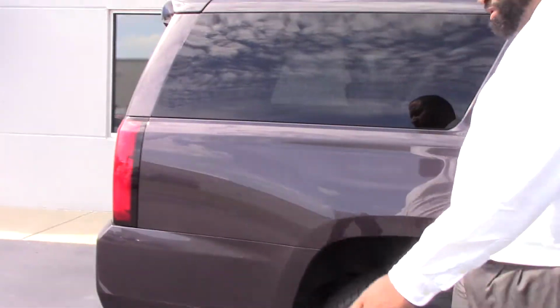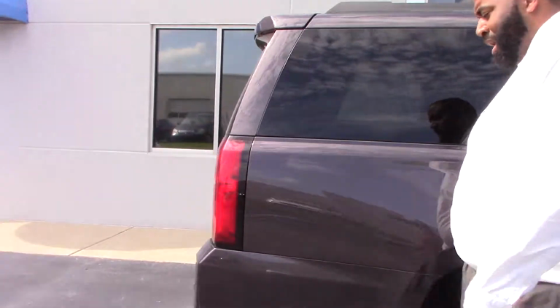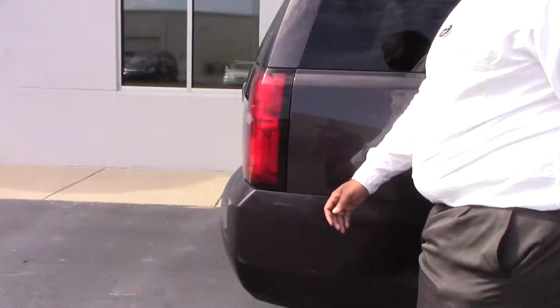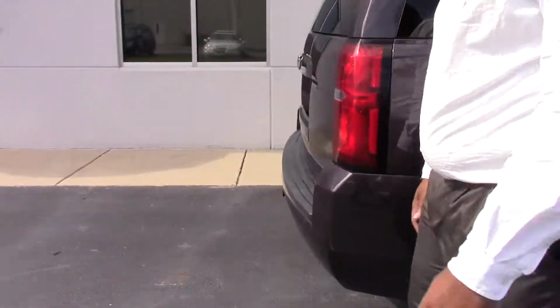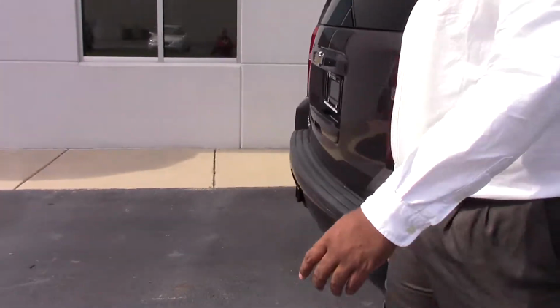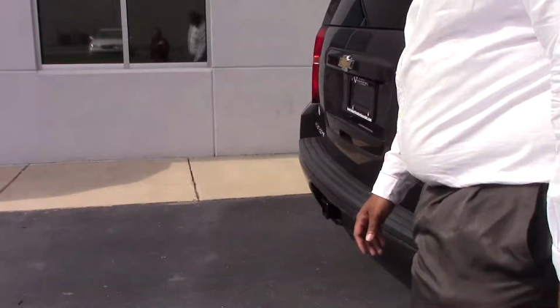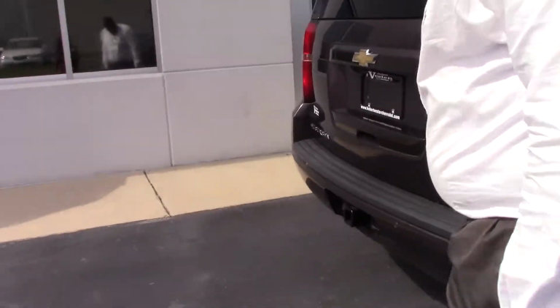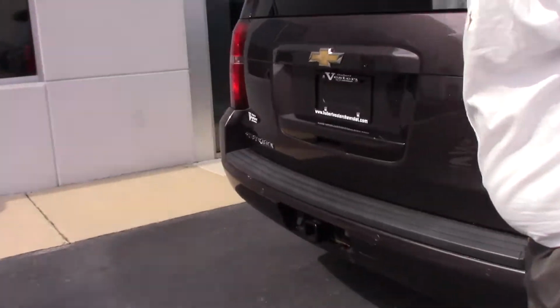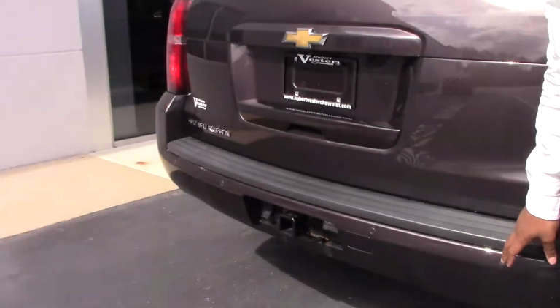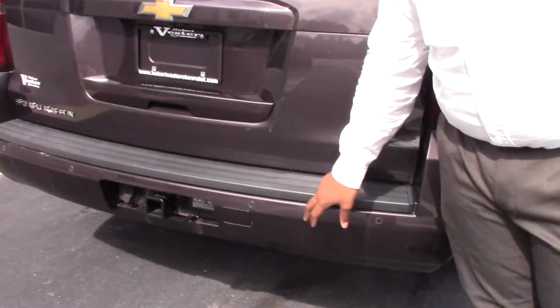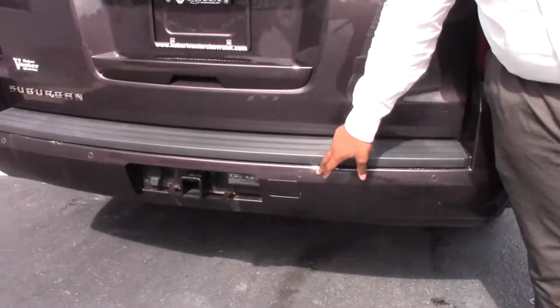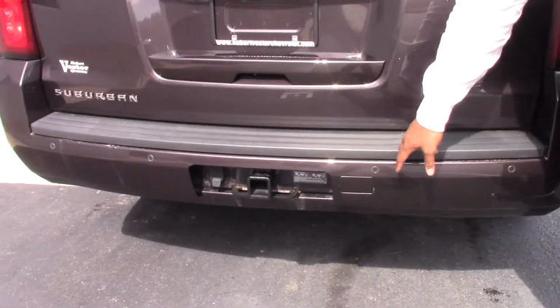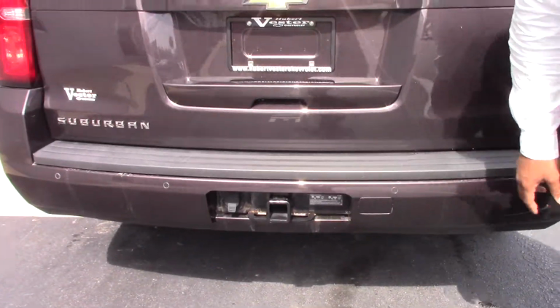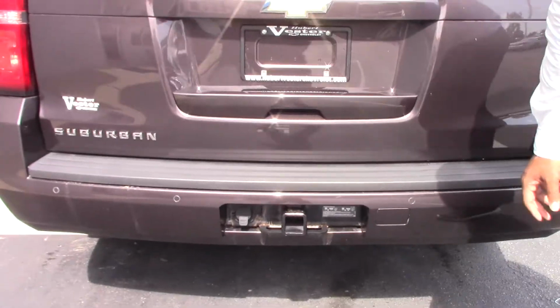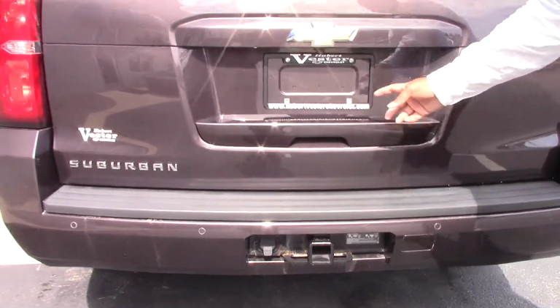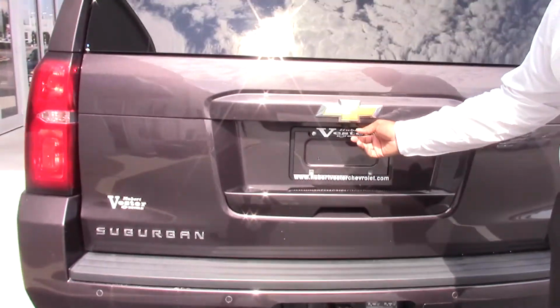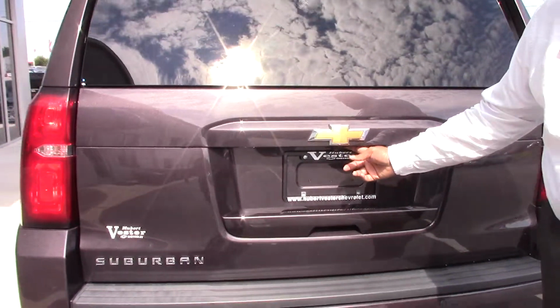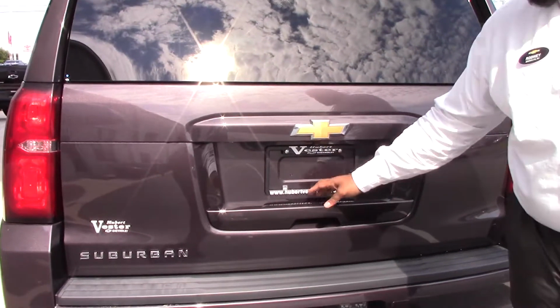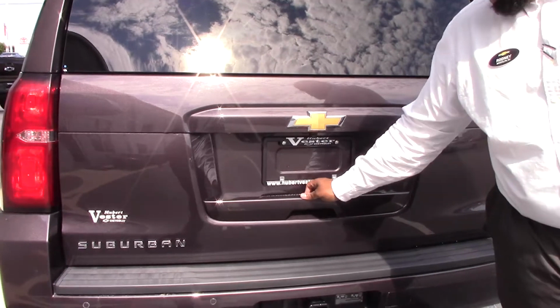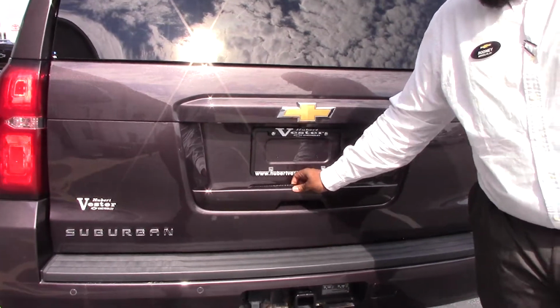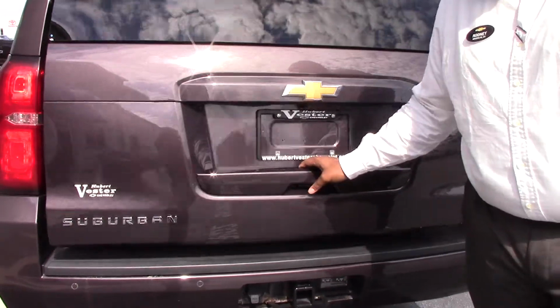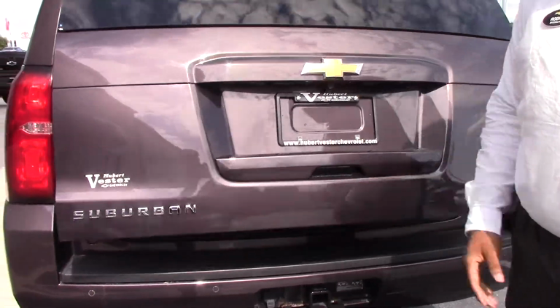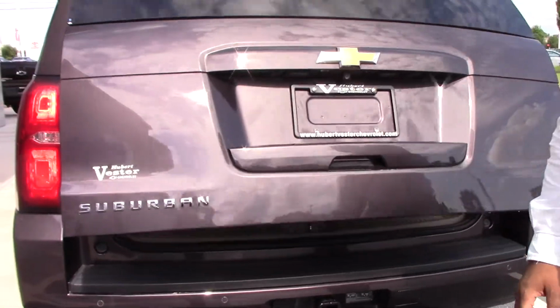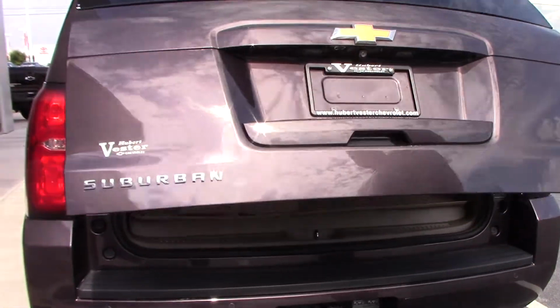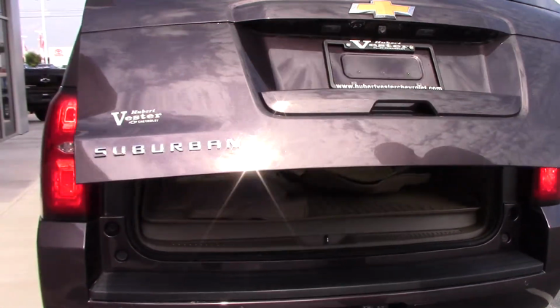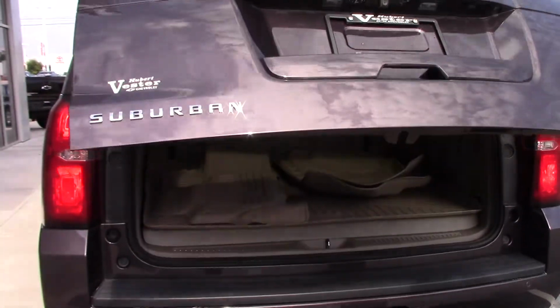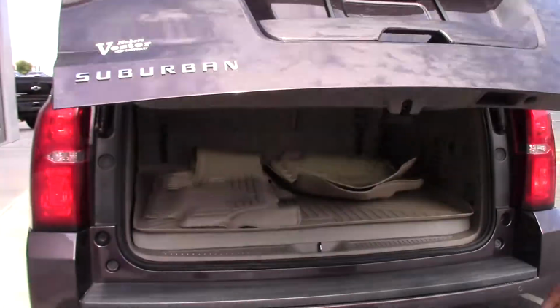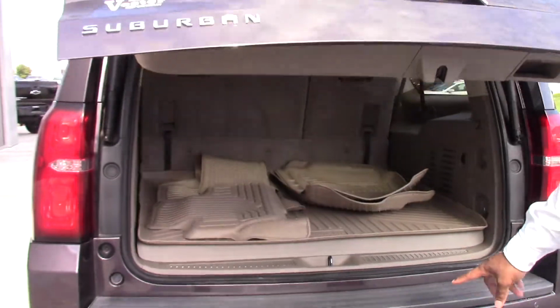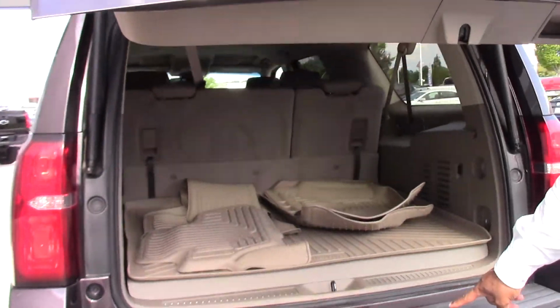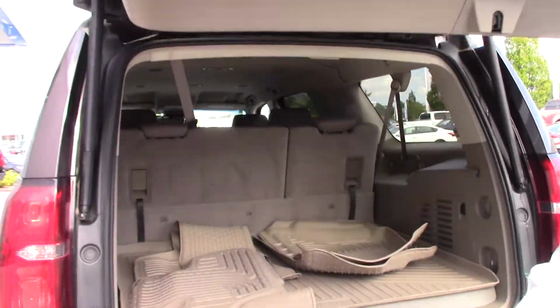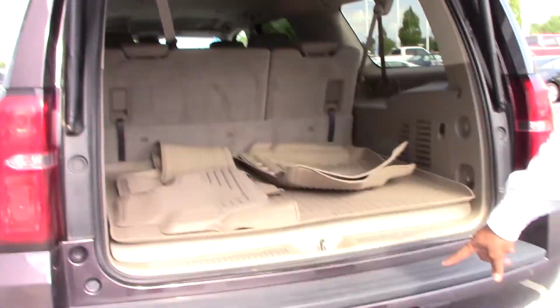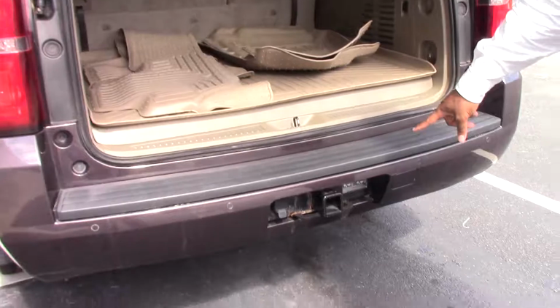Let's go to the back. We have your parking sensors here, as well as your backup camera. Power liftgate. We've got your hitch ready there for towing.